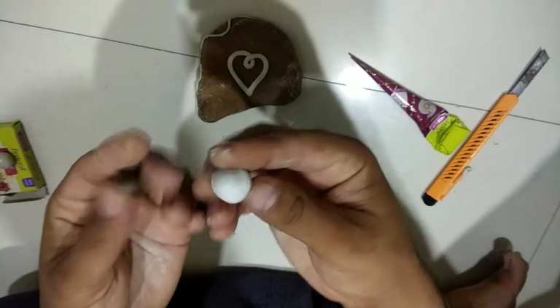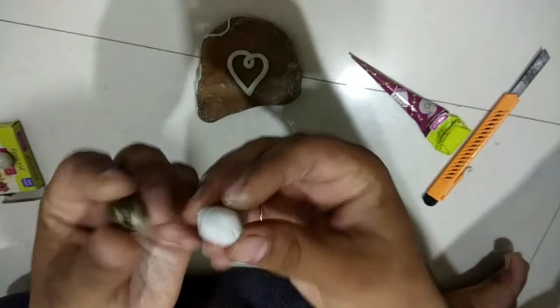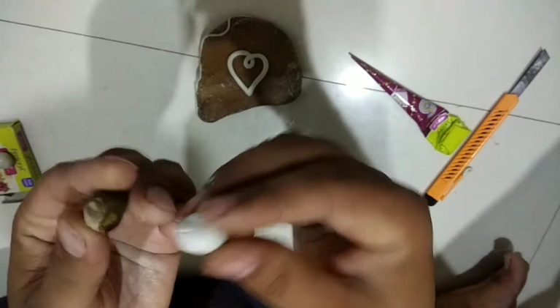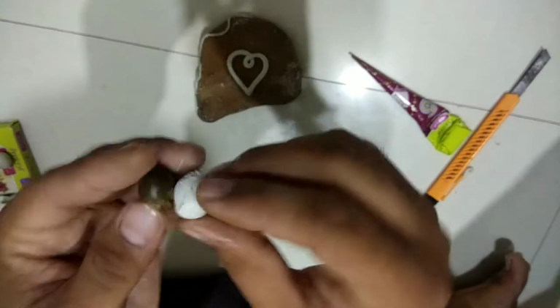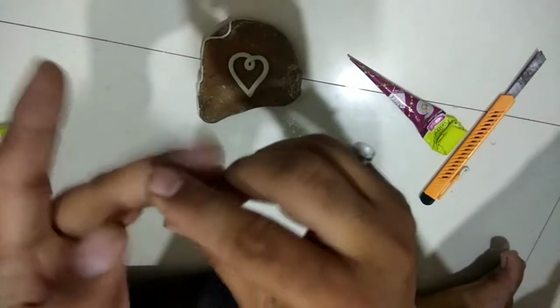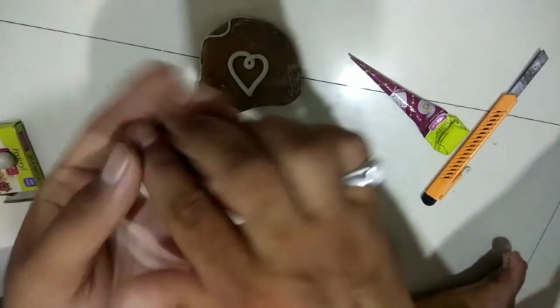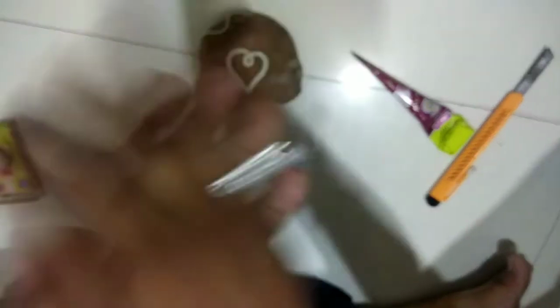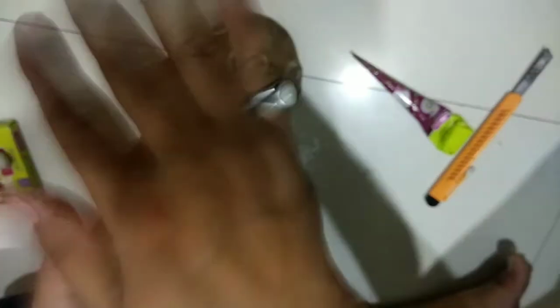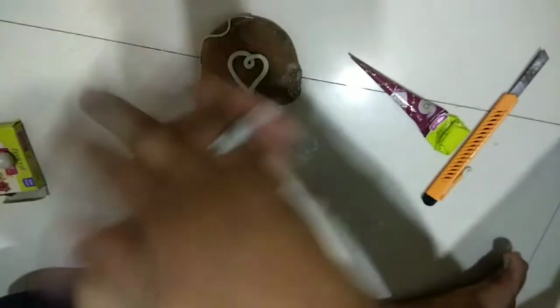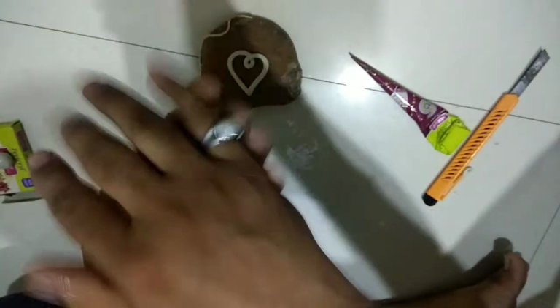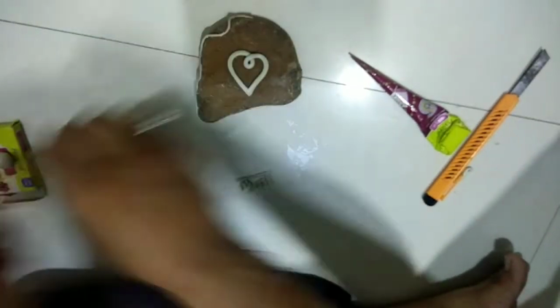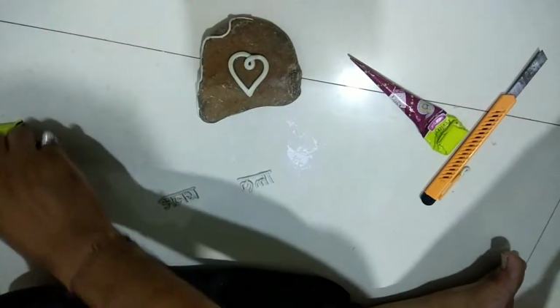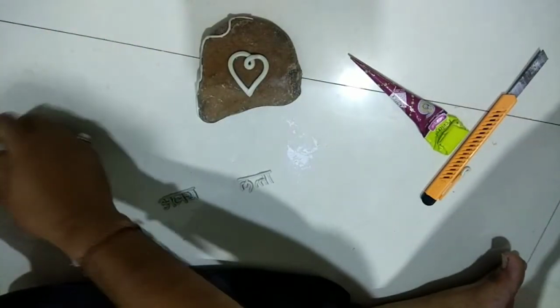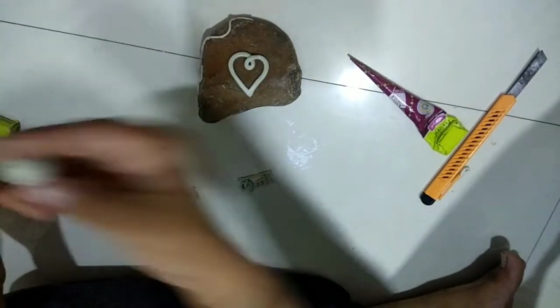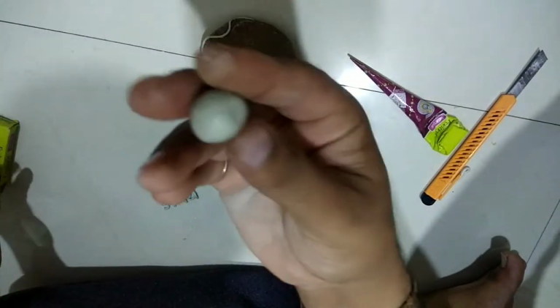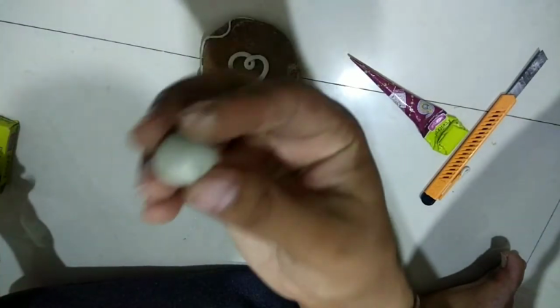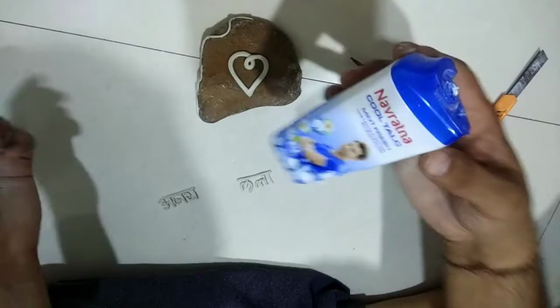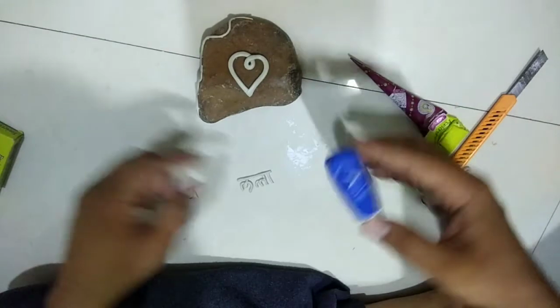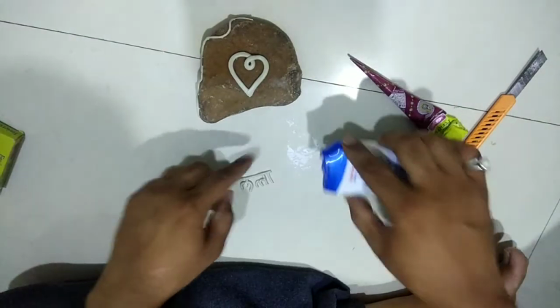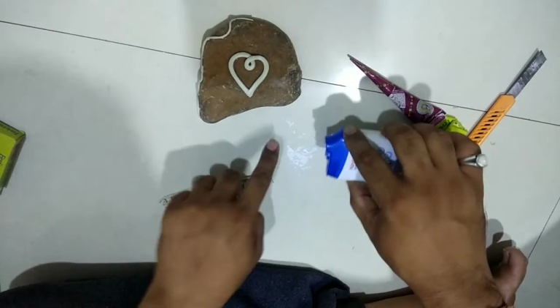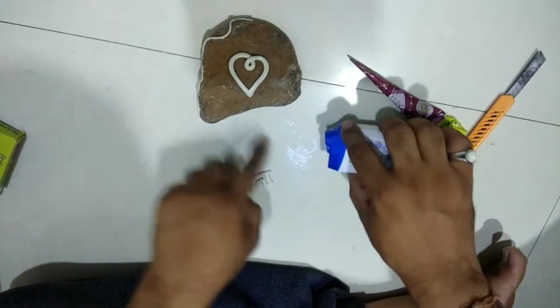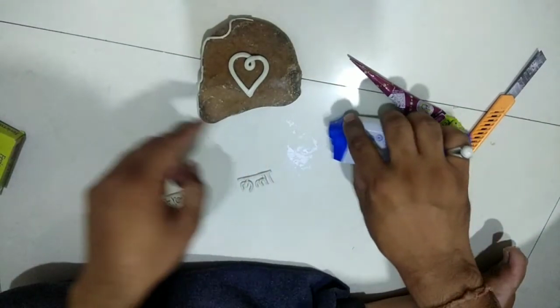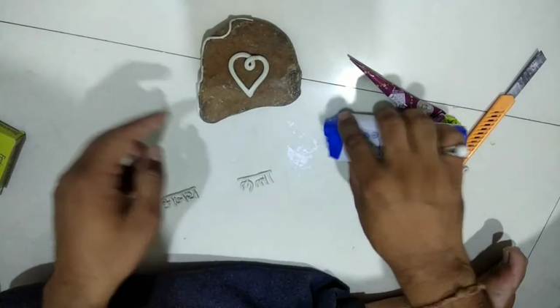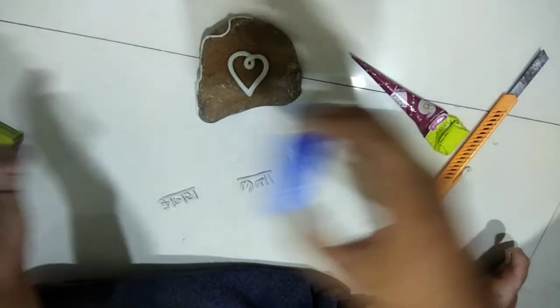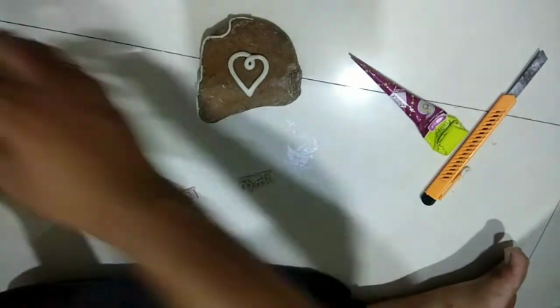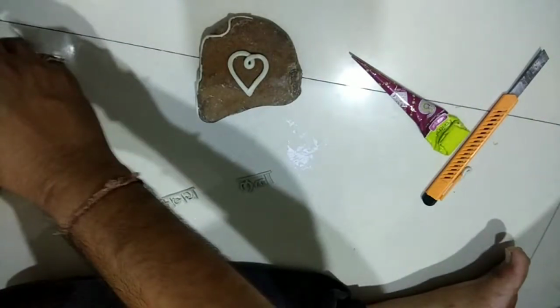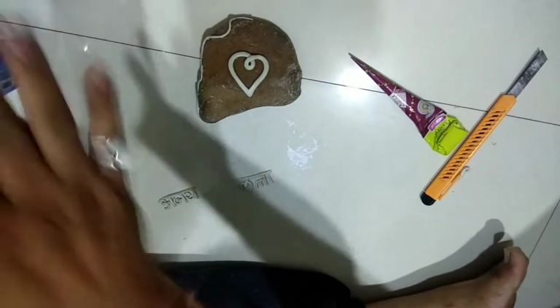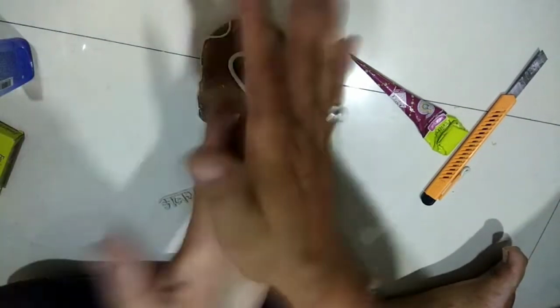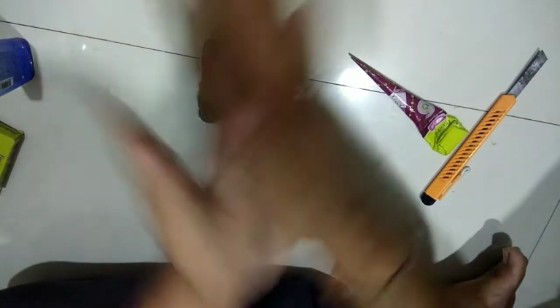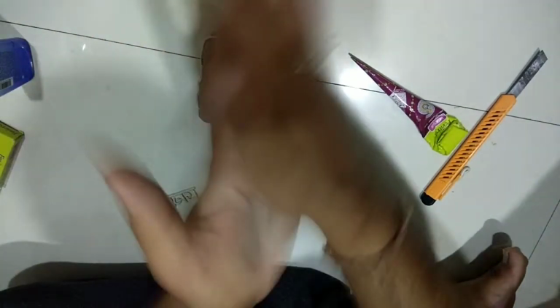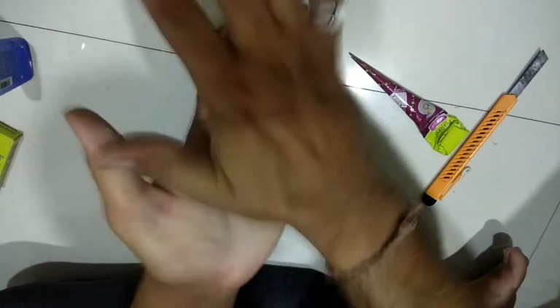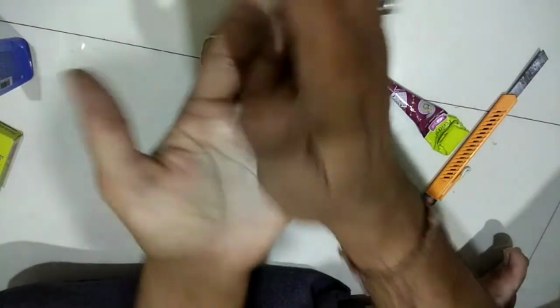Take equal proportions of Shipkar Oxy Clay and mix it firmly. Clay is a bit sticky, so use talcum powder to avoid sticking while molding.